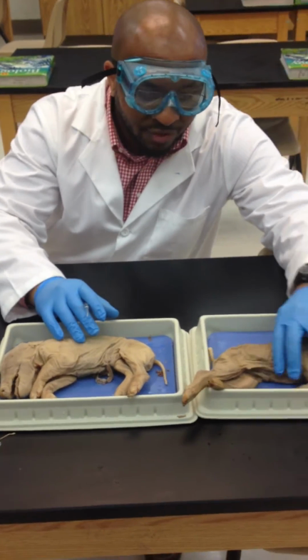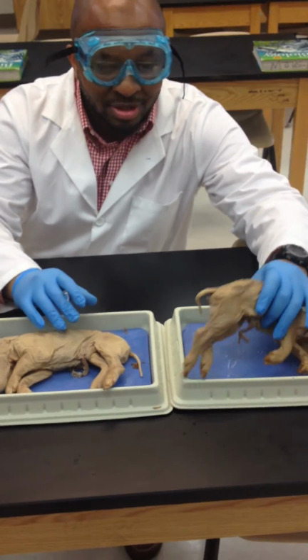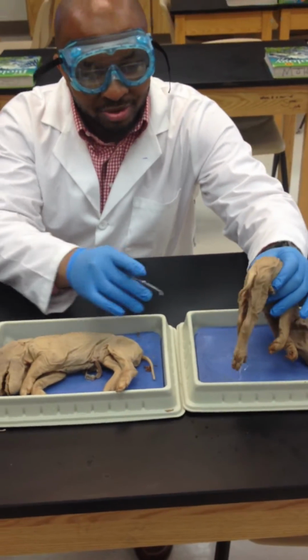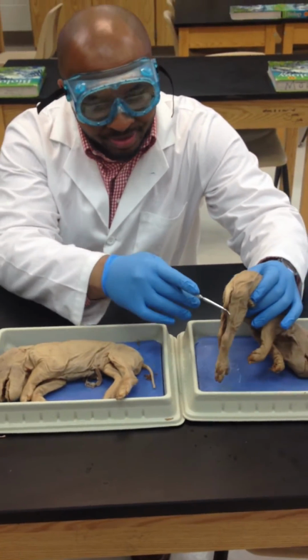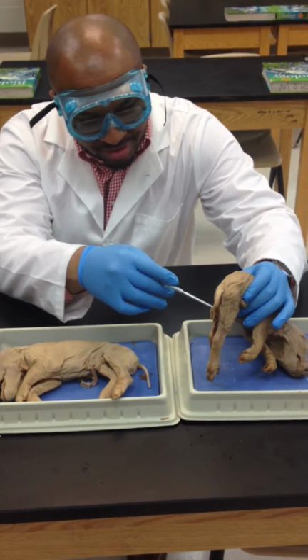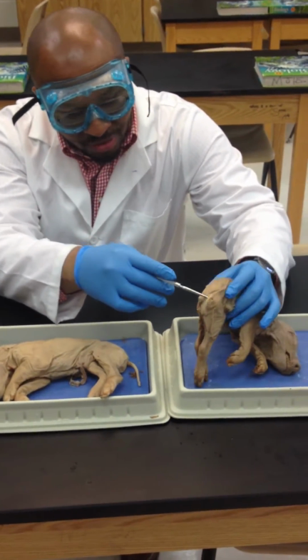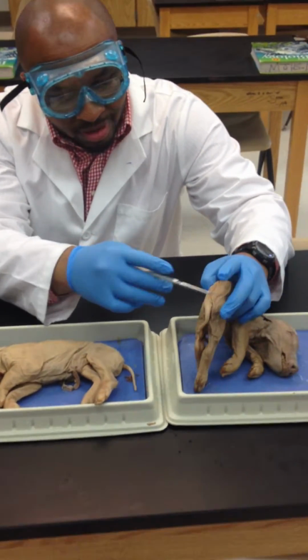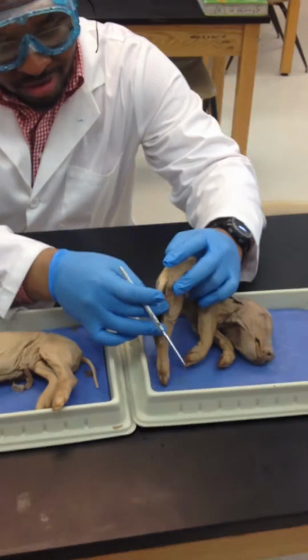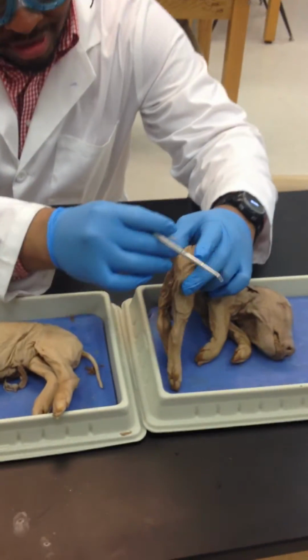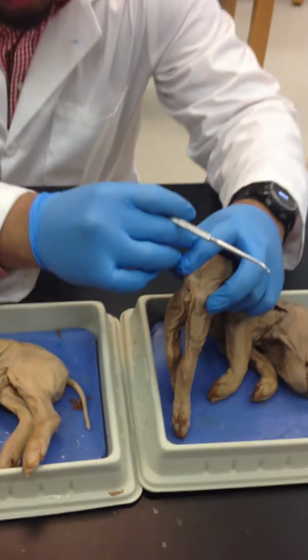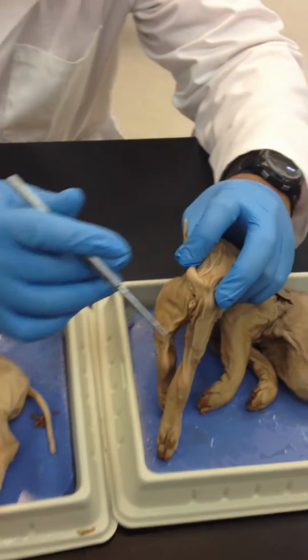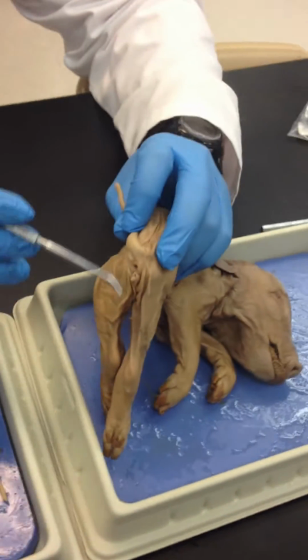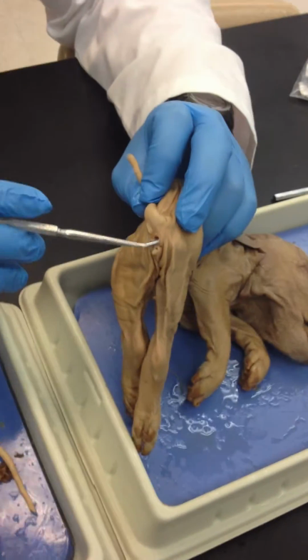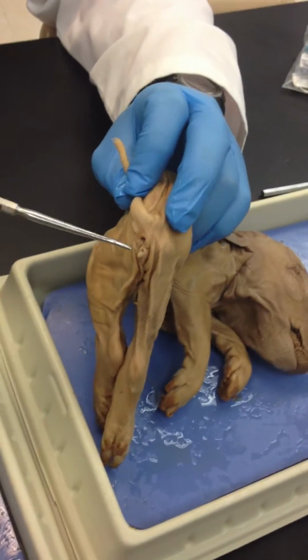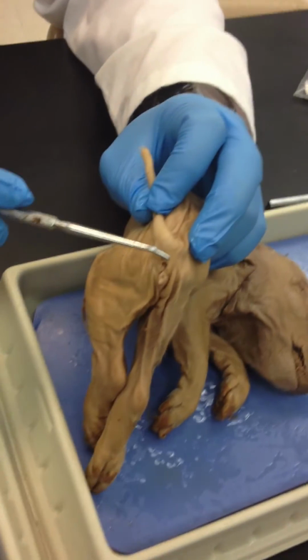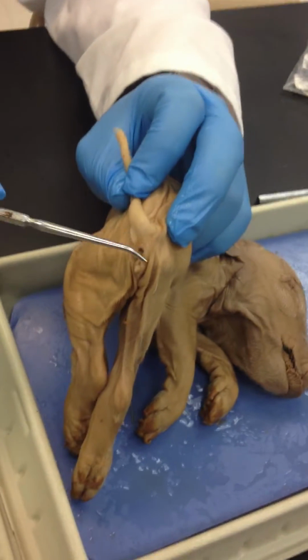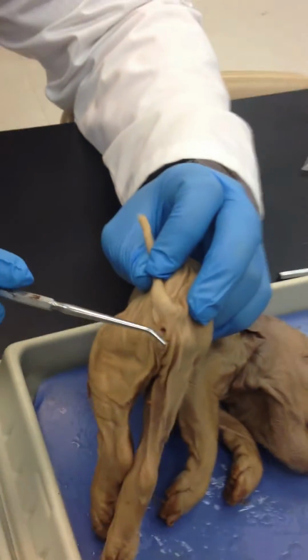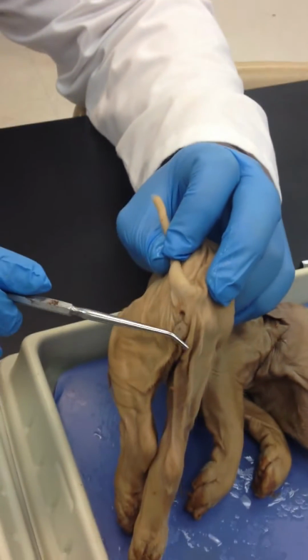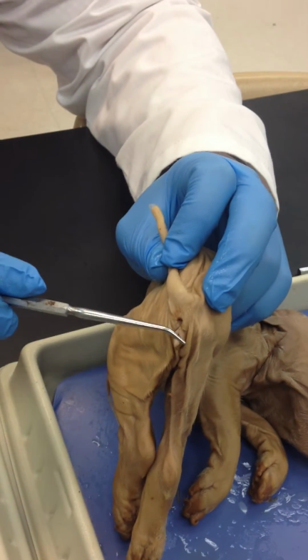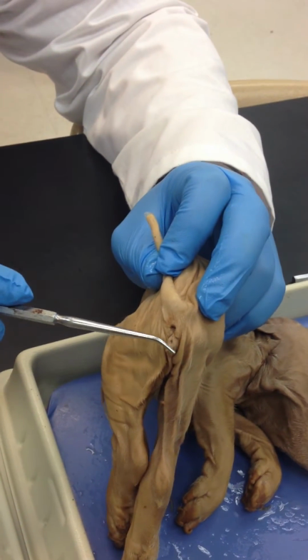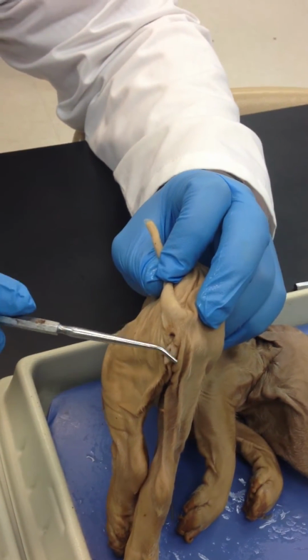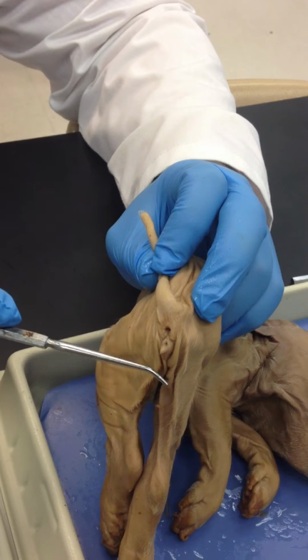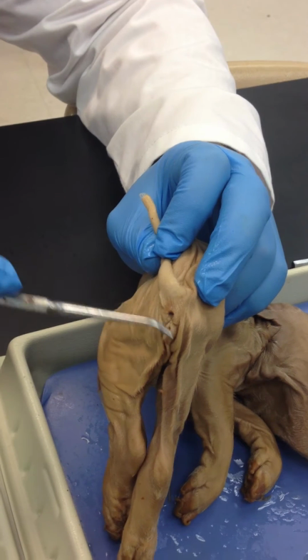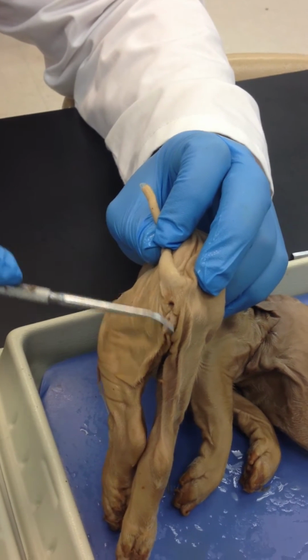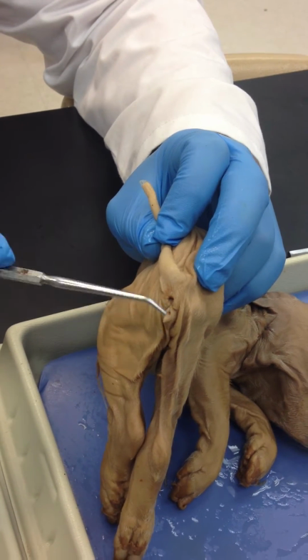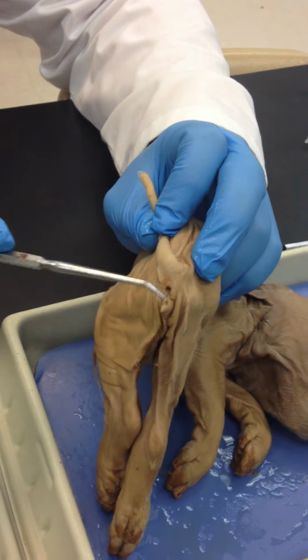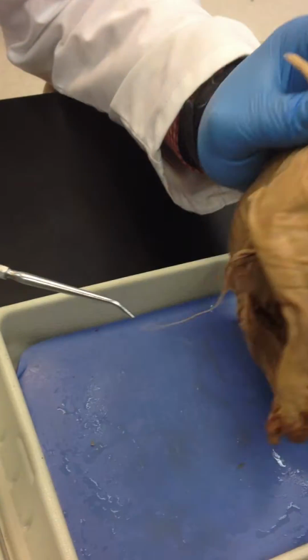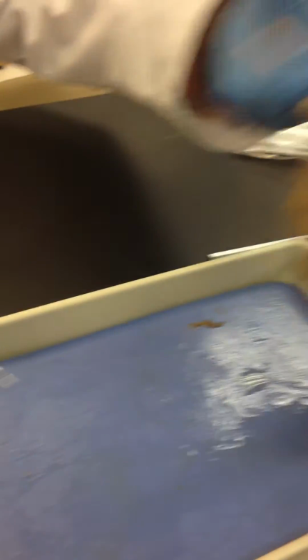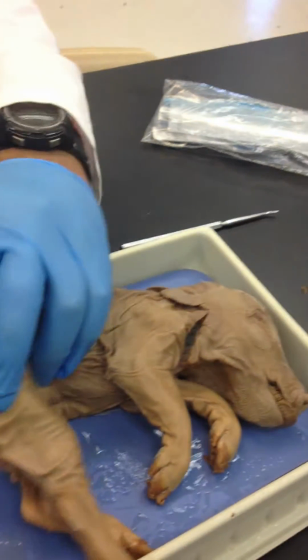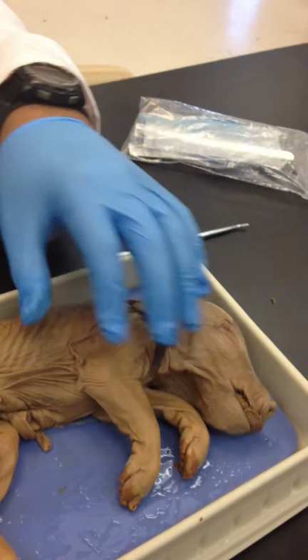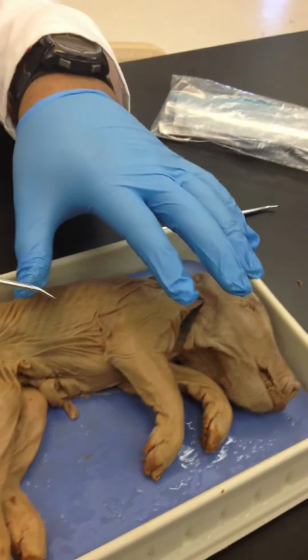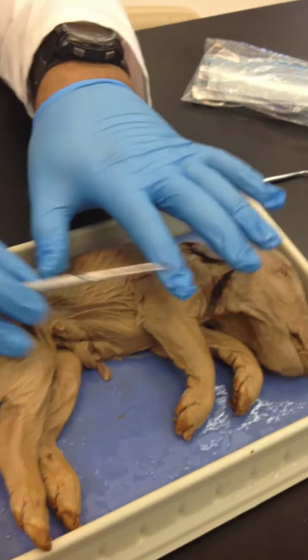If we flip over to this one, look at the posterior end — you'll see an anus. Right underneath that anus, you'll see a urogenital papula. This is a female.